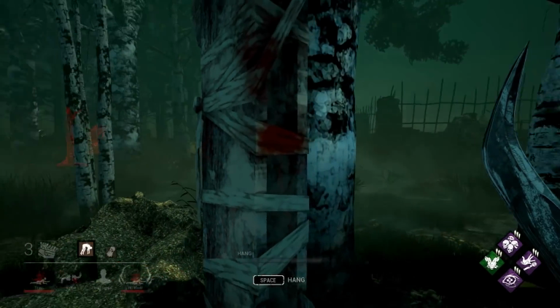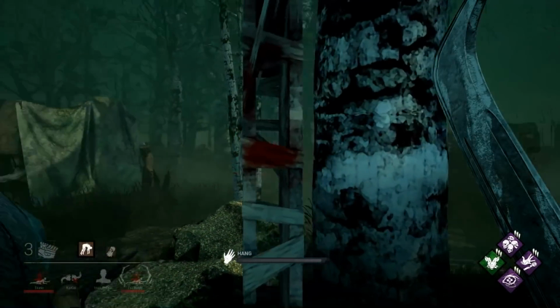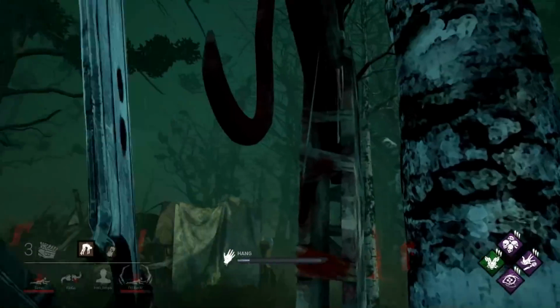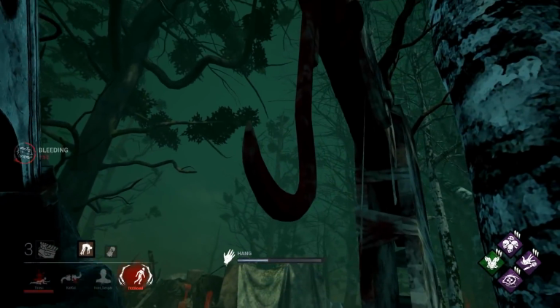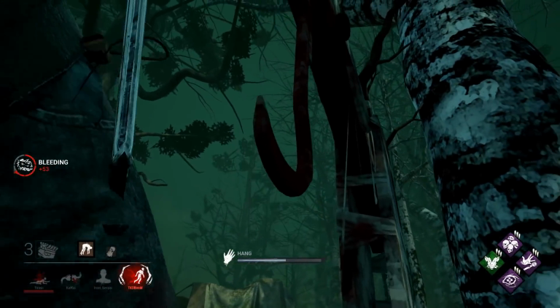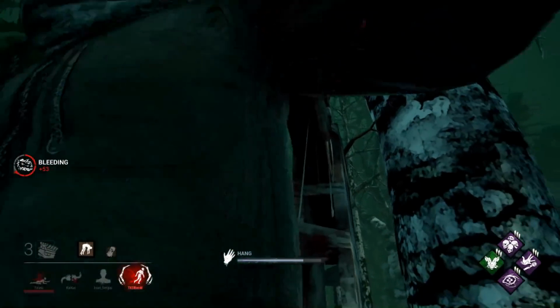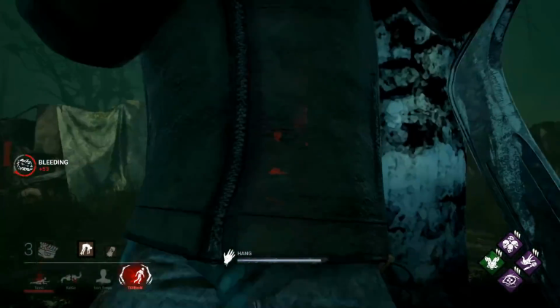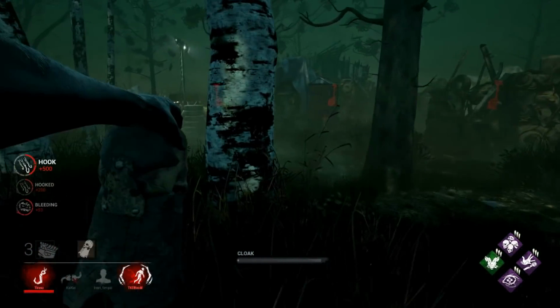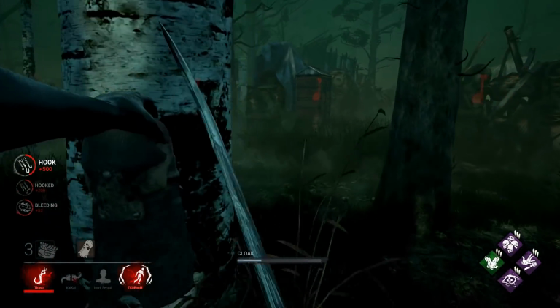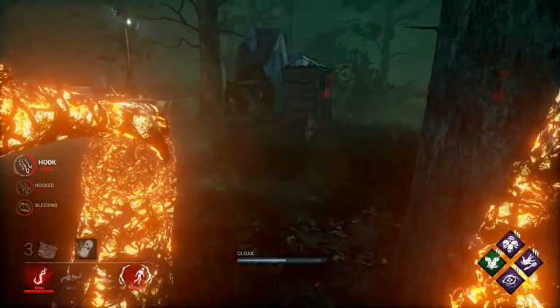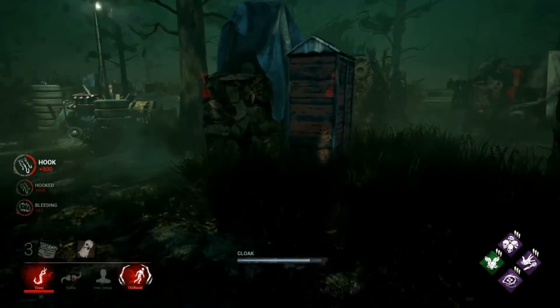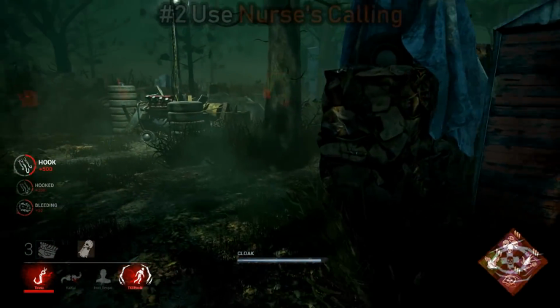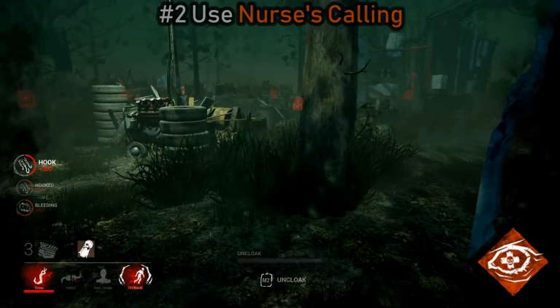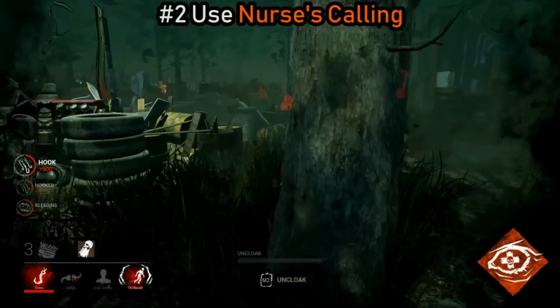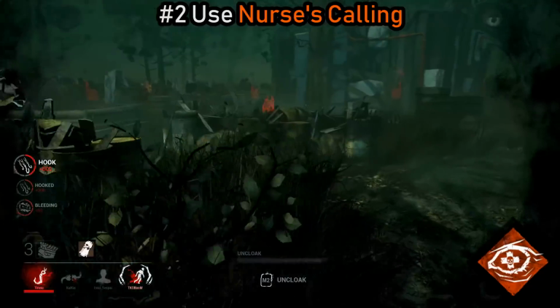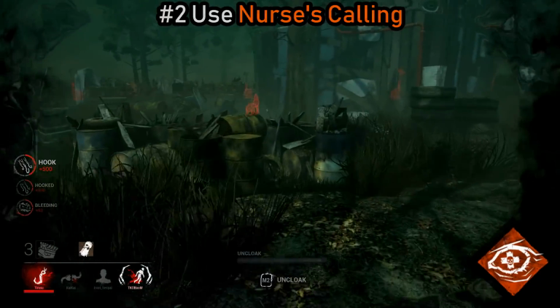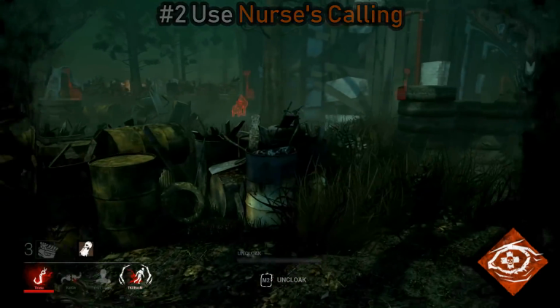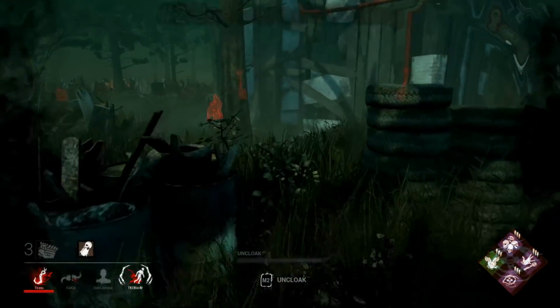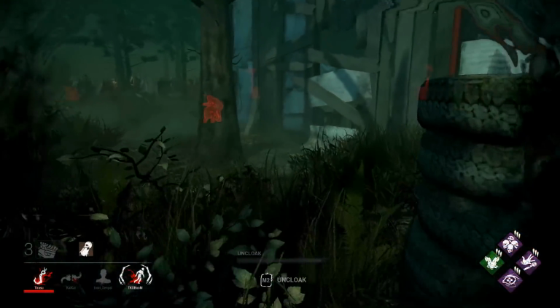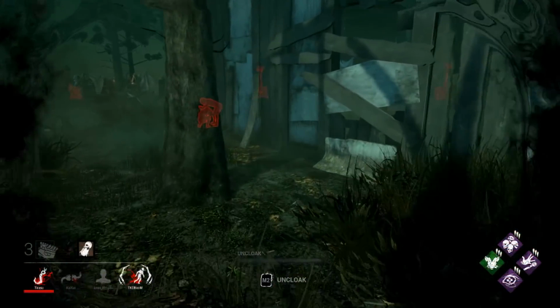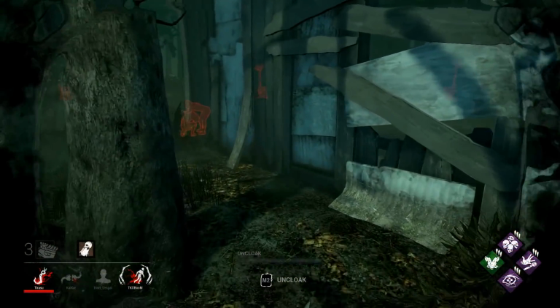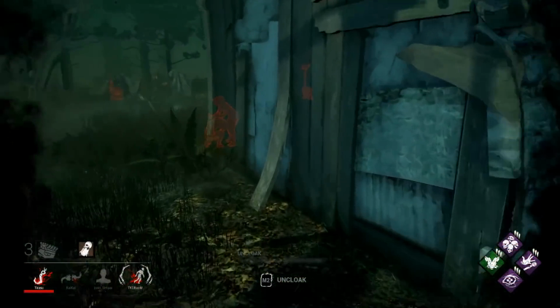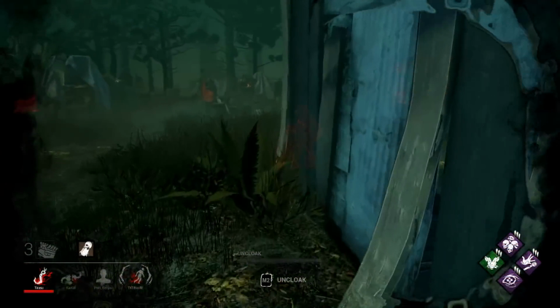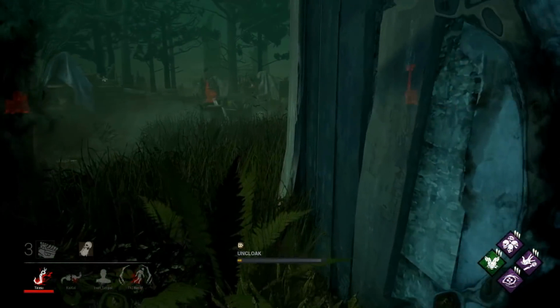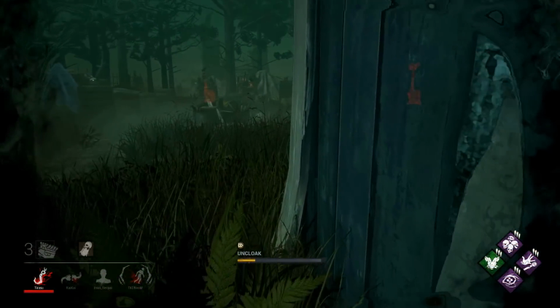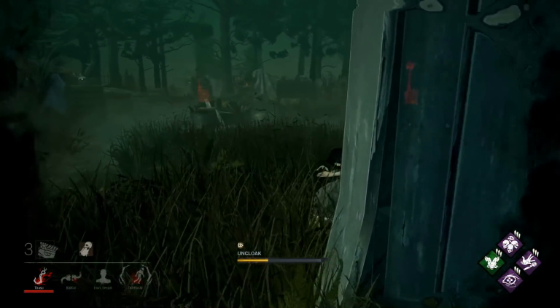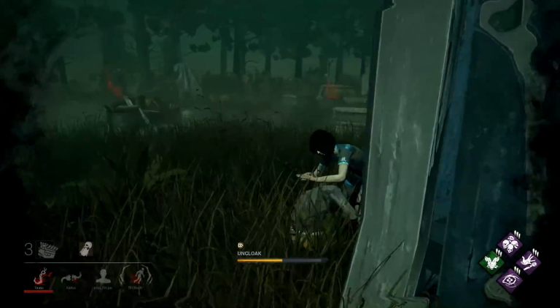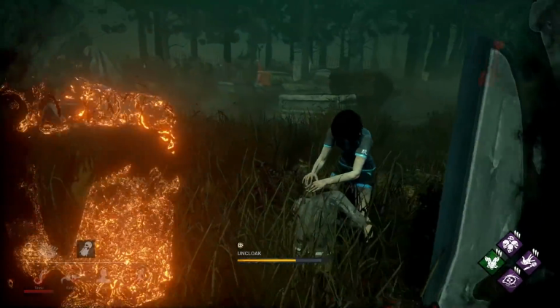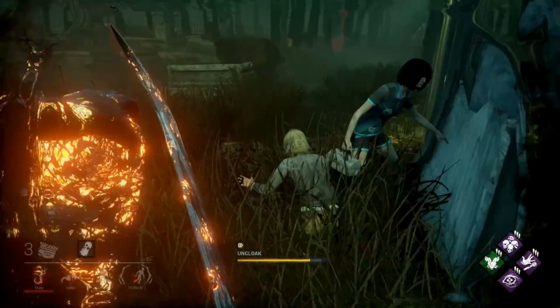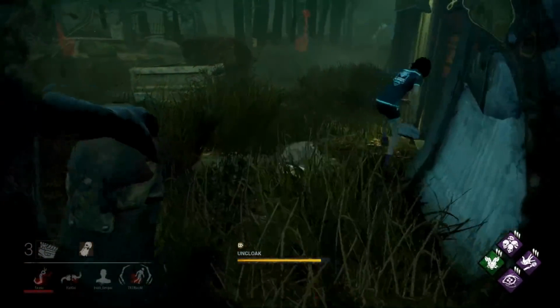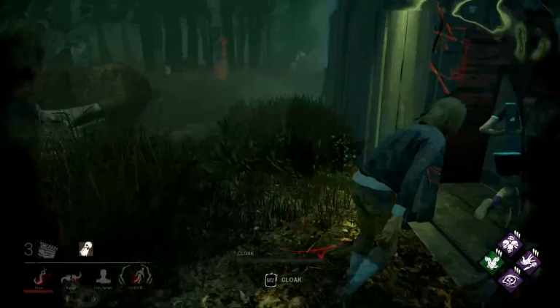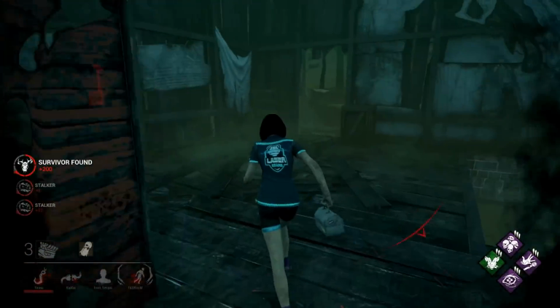Another really easy way to counter Self-Care is to use Nurse's Calling. It will show you exactly where the survivor is that is healing up, and if you're using a killer that has a really small terror radius, you can sneak up on them and finish them off no problem.